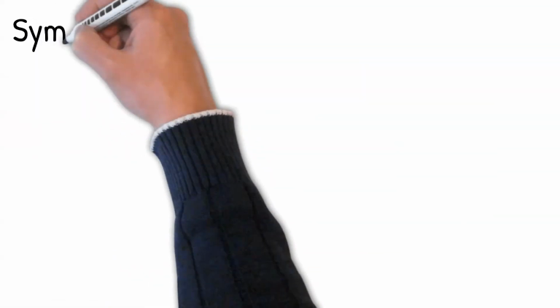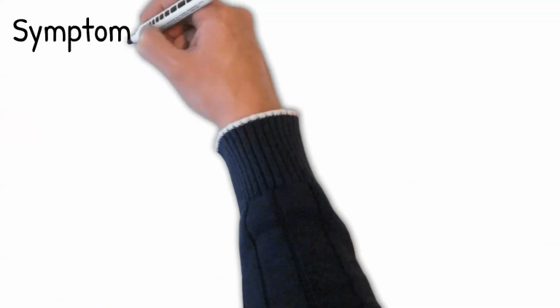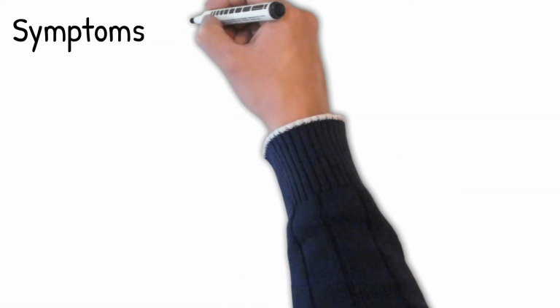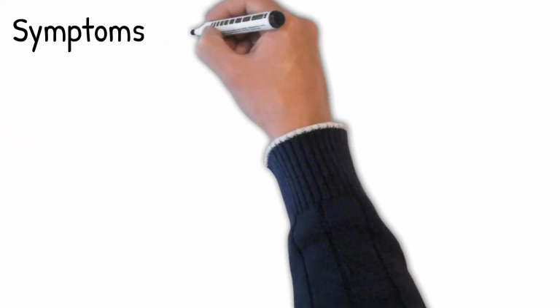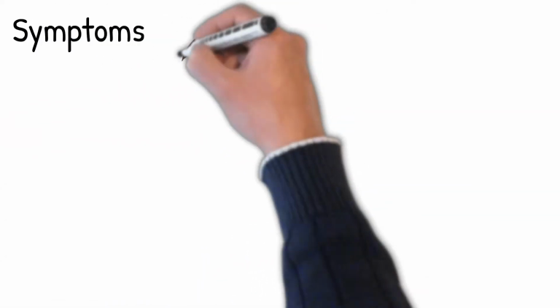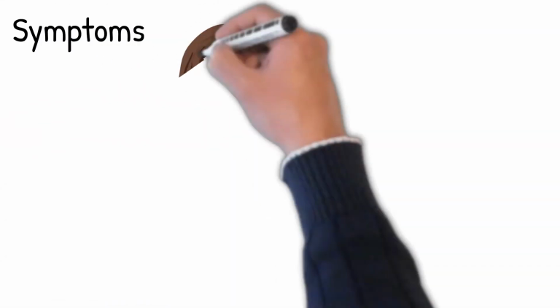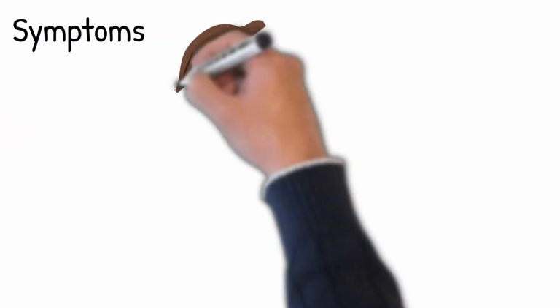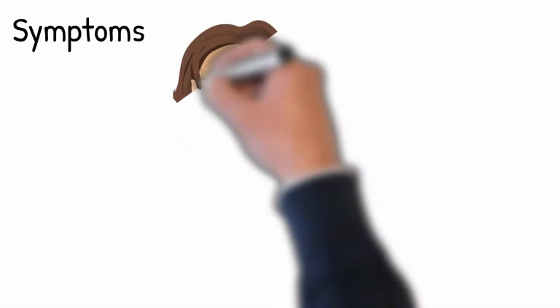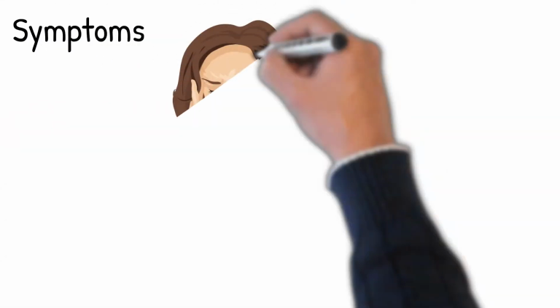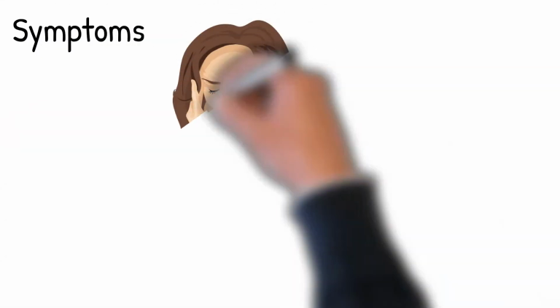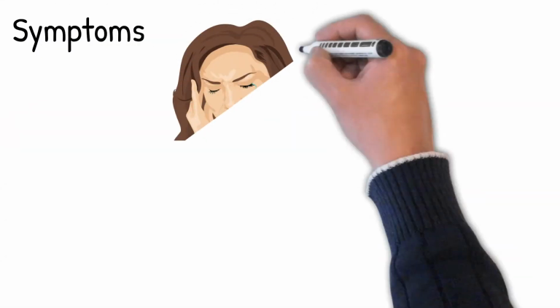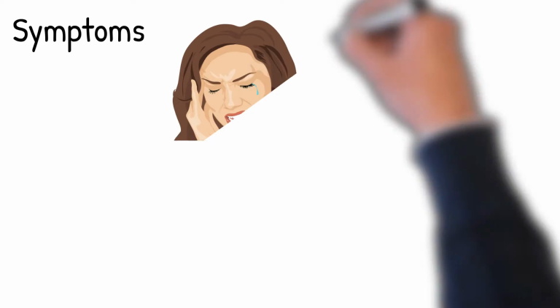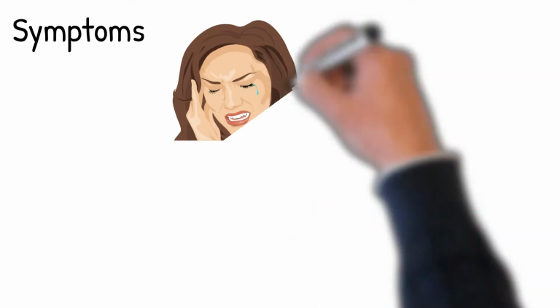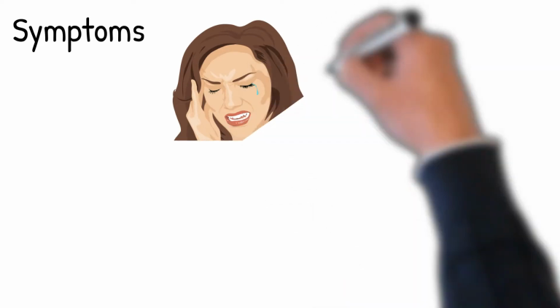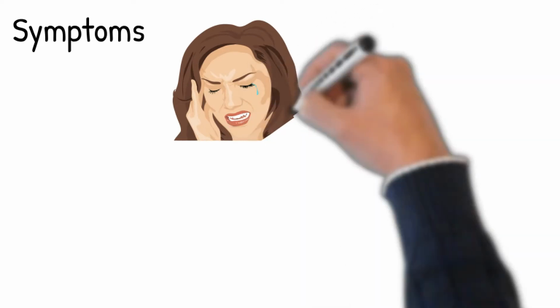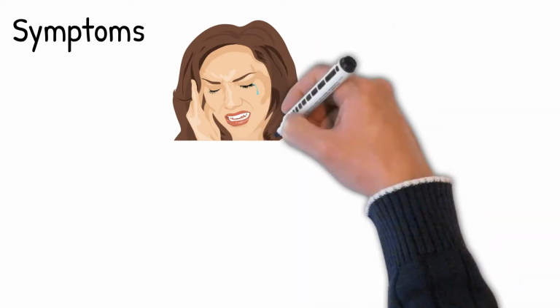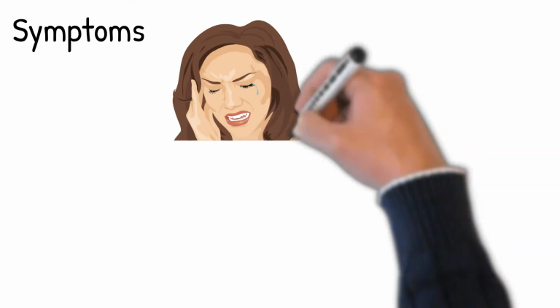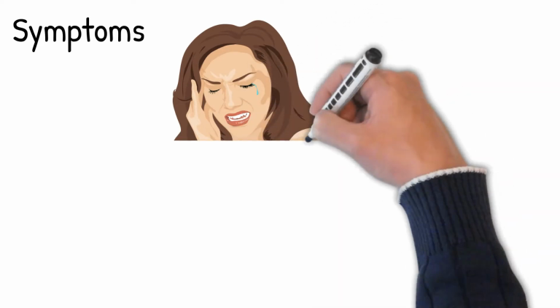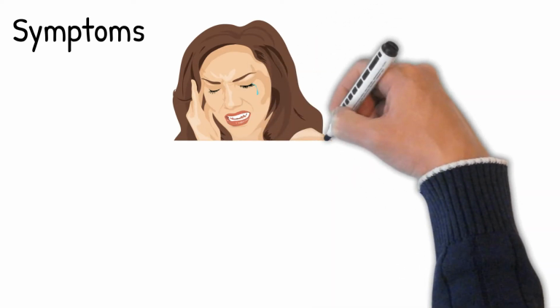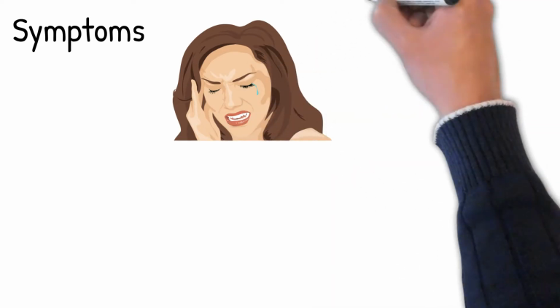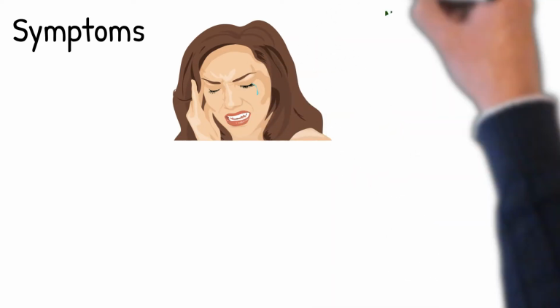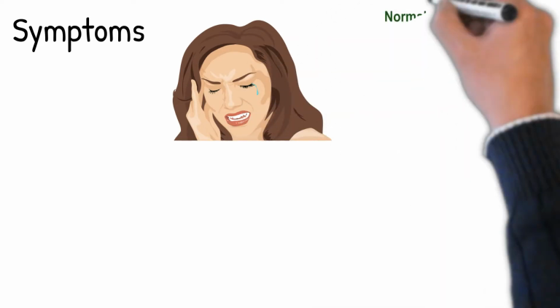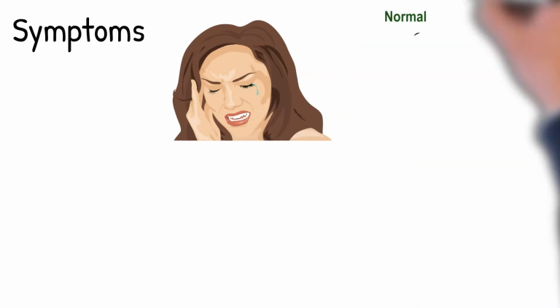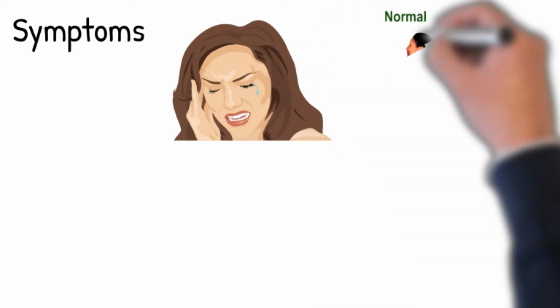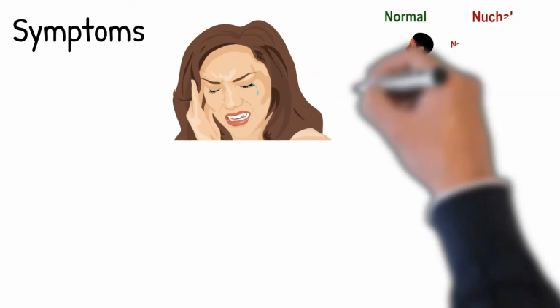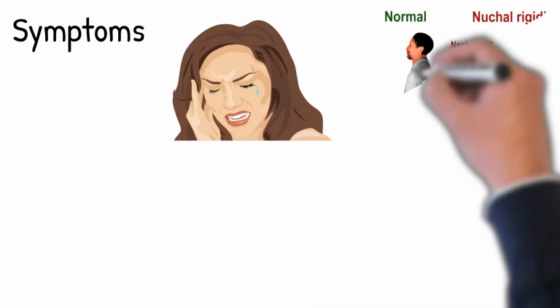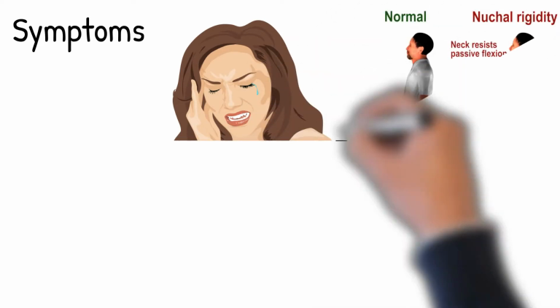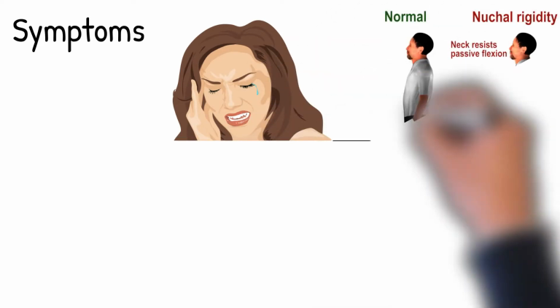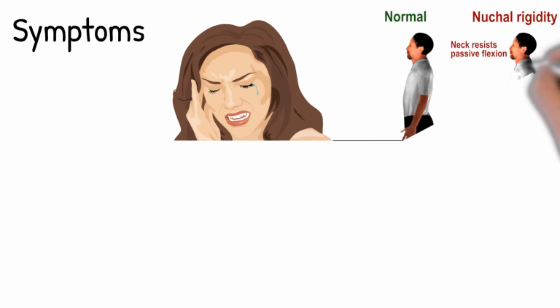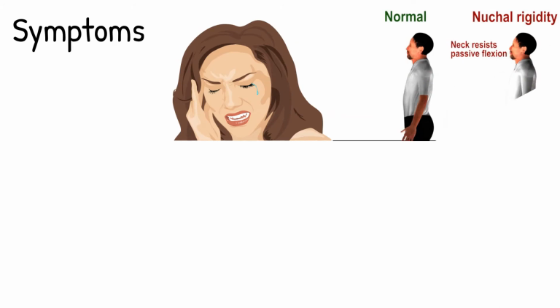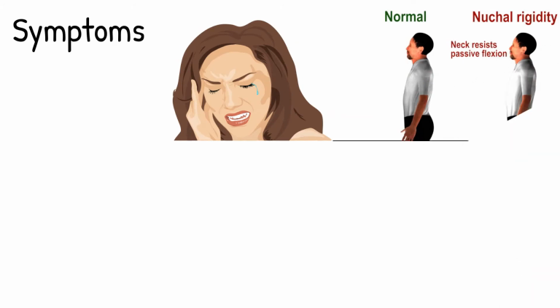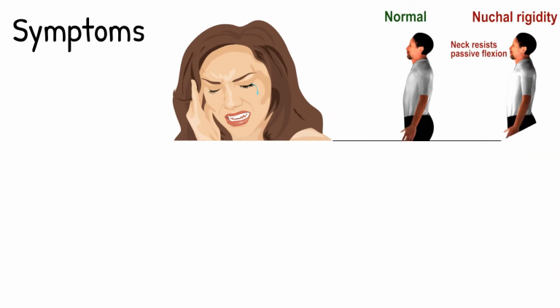Symptoms include fever and flu-like symptoms, for example chills, headache, arthralgia, and neck stiffness. After several months, patients can develop painful lymphadenopathy.